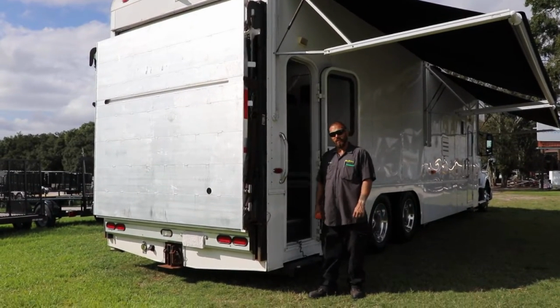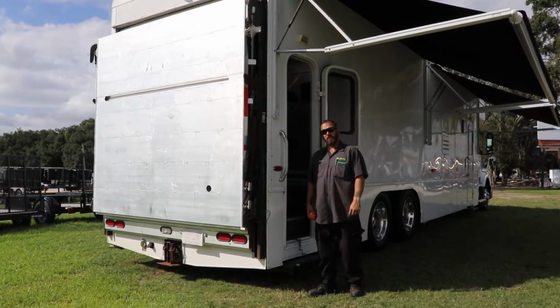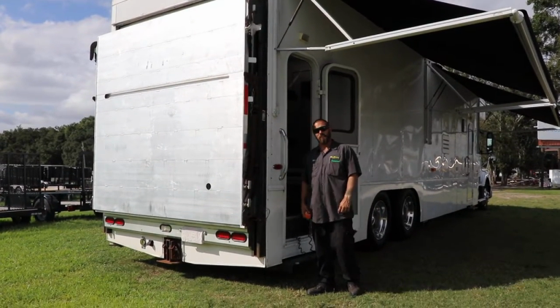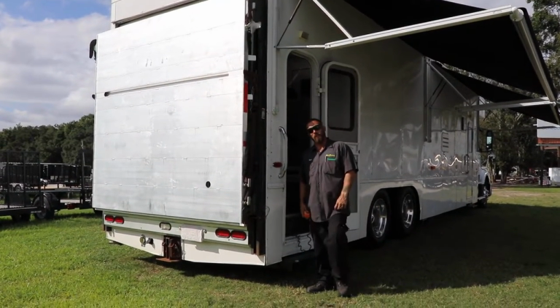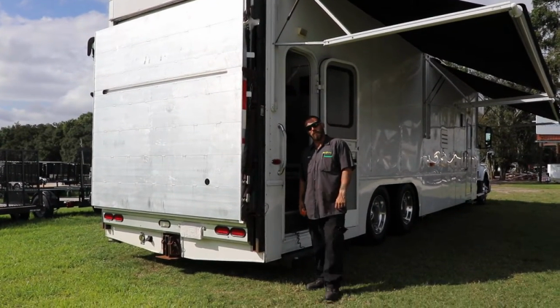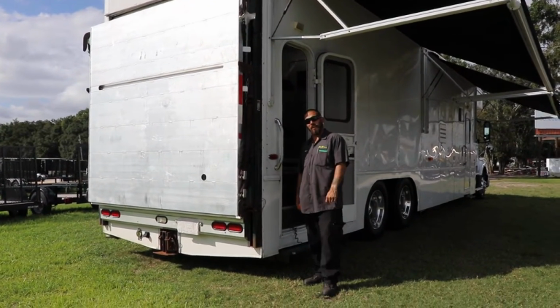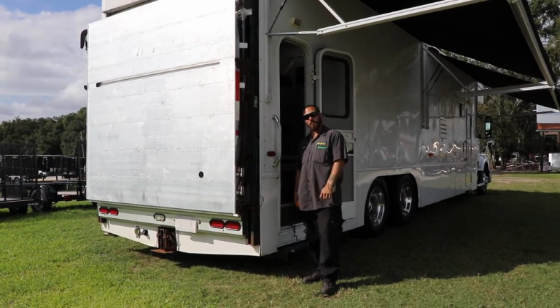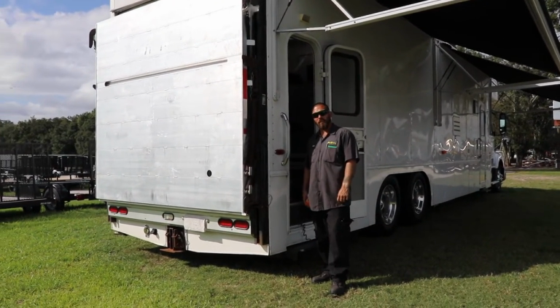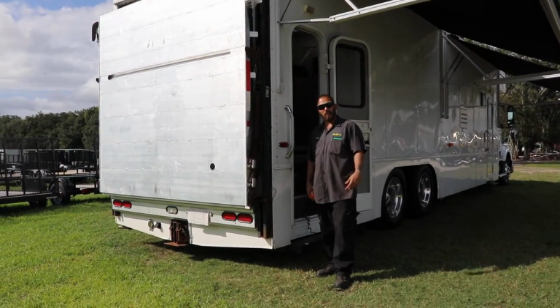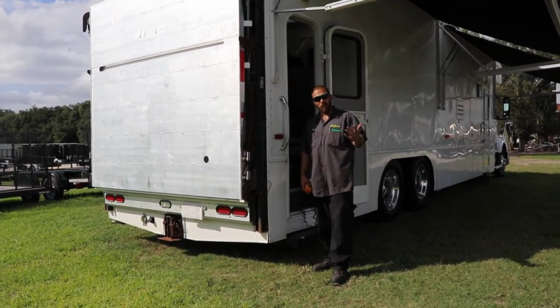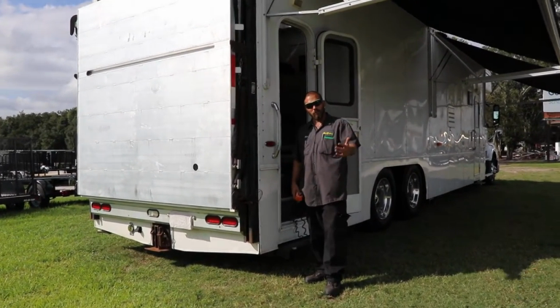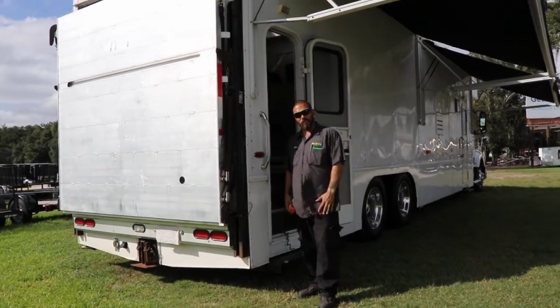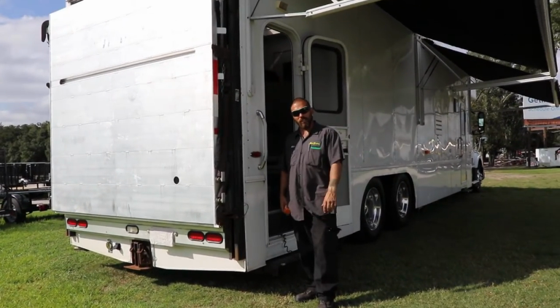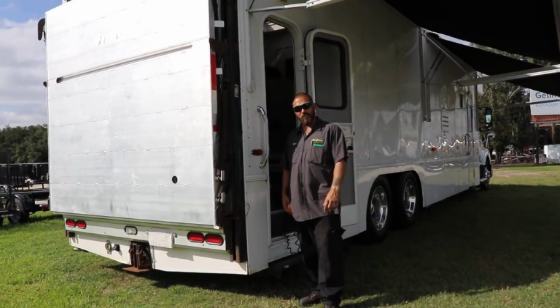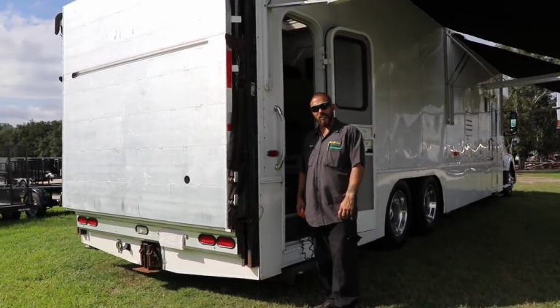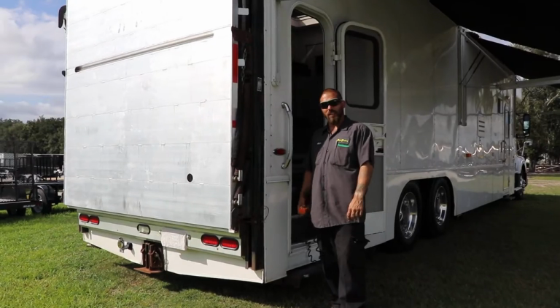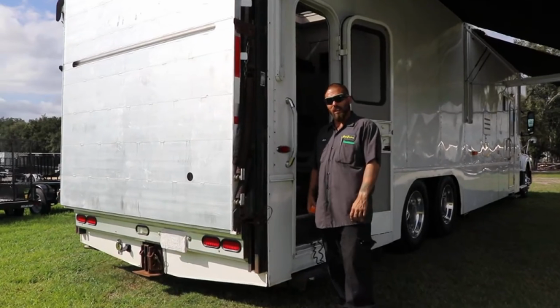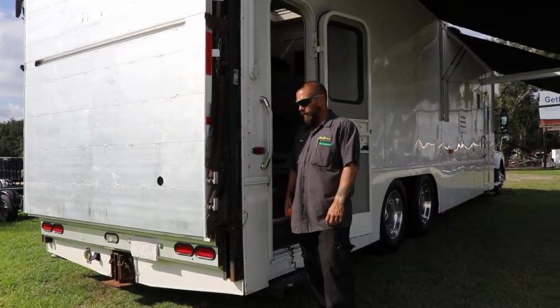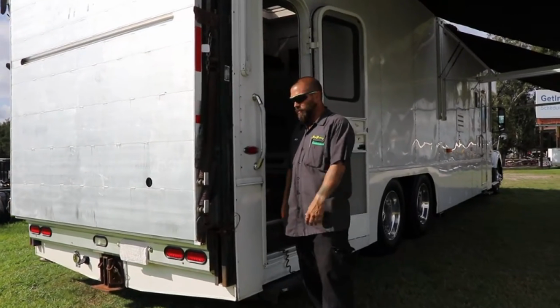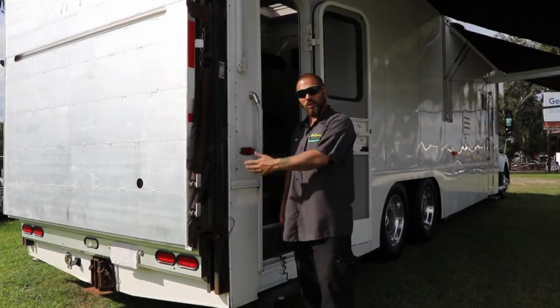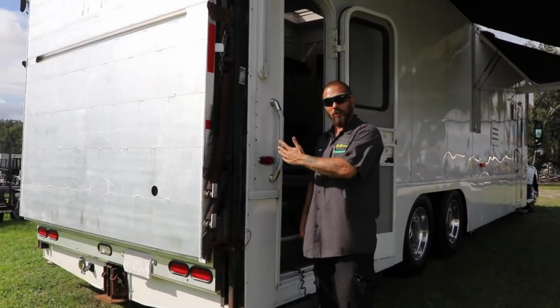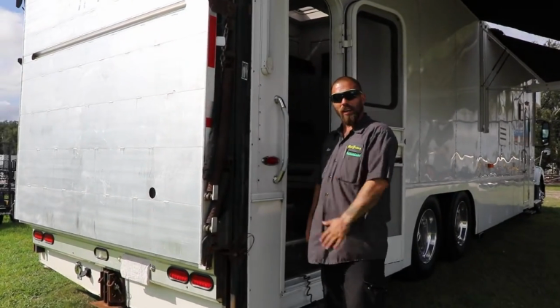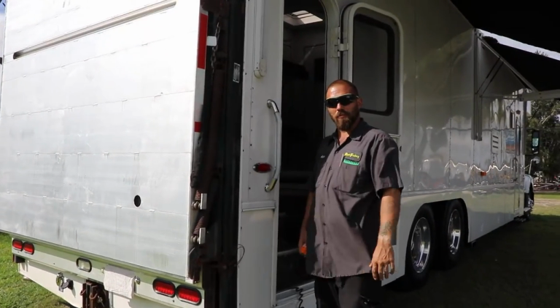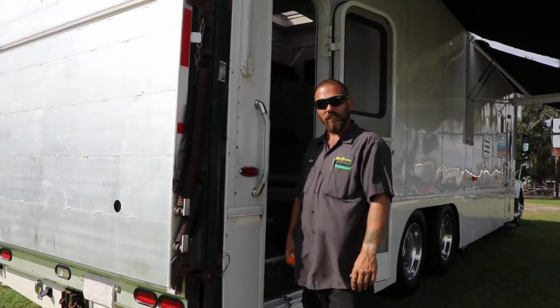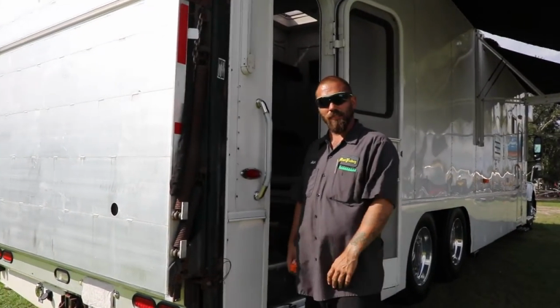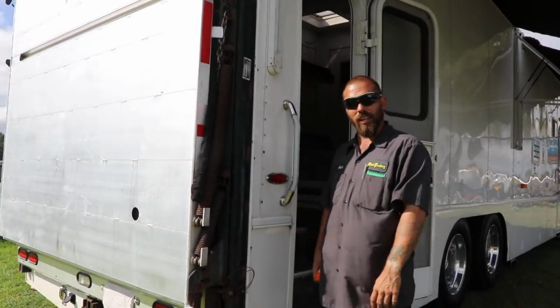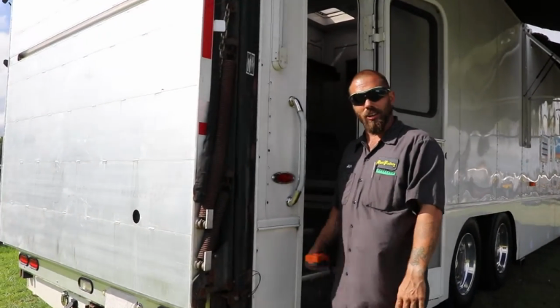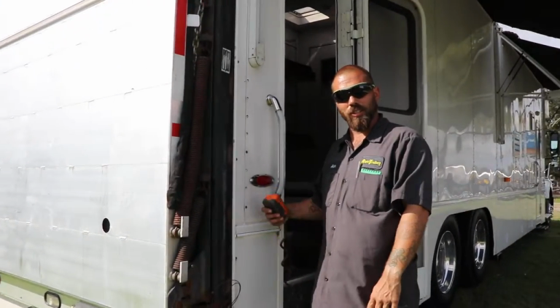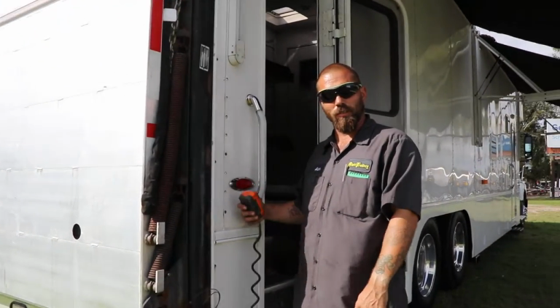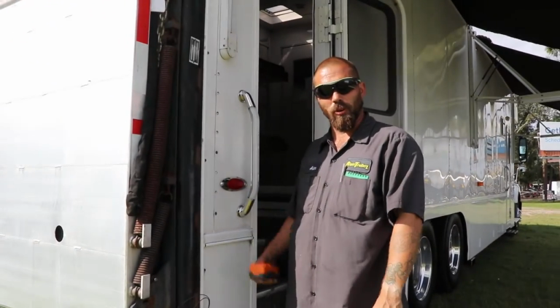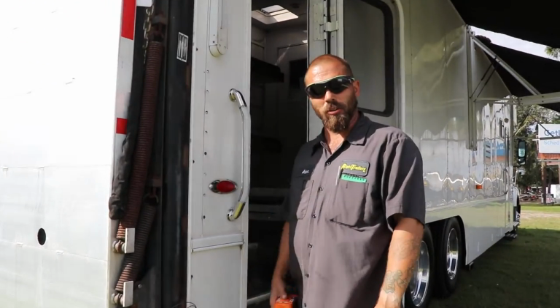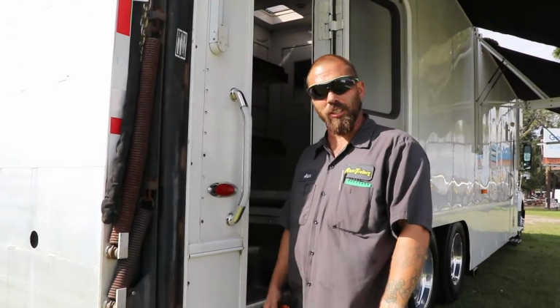Hello, good afternoon. My name is Adam. Welcome to Wright Trailers. I'm going to show you how to operate this lift gate on this Volvo motor coach here.